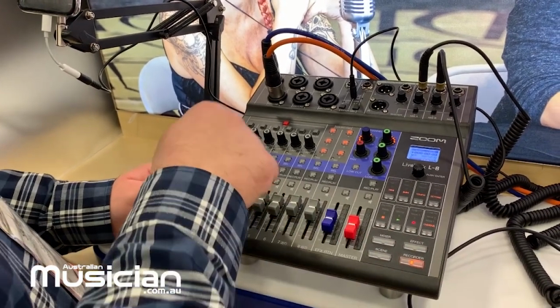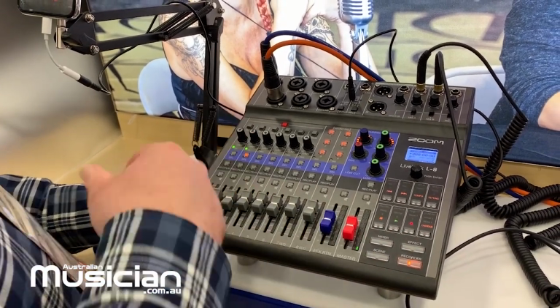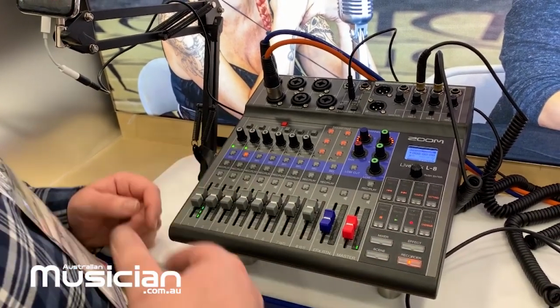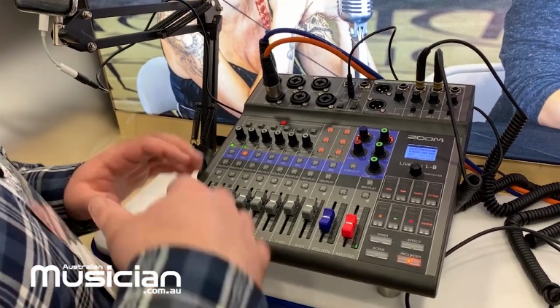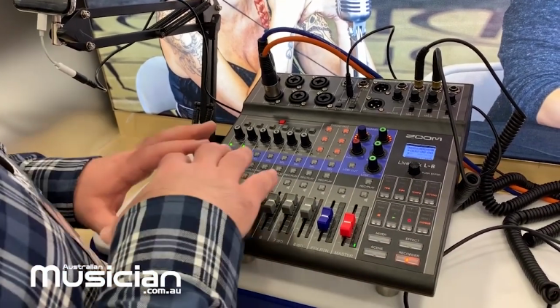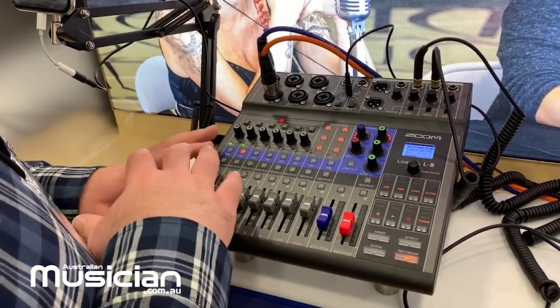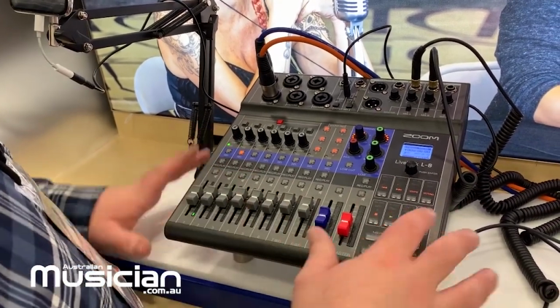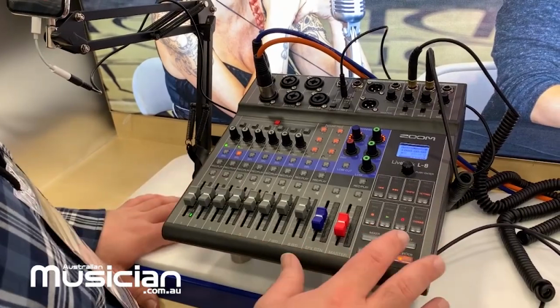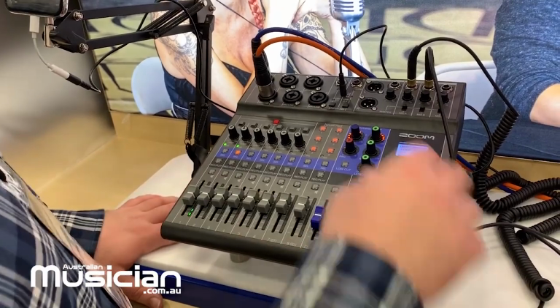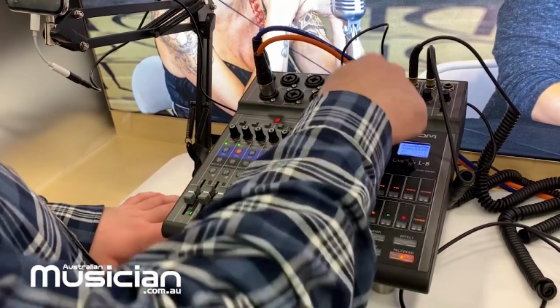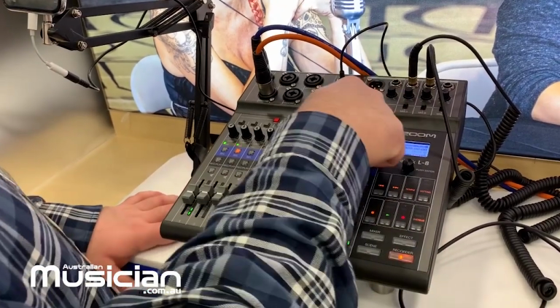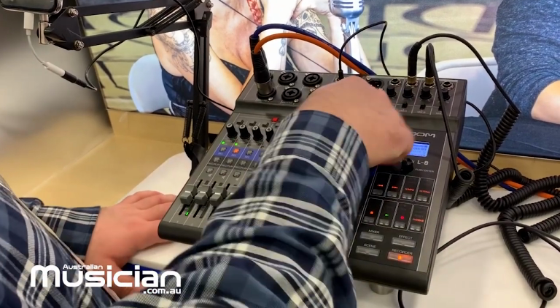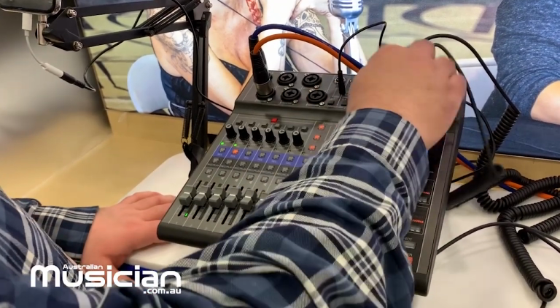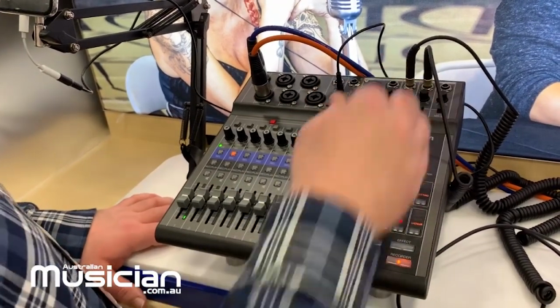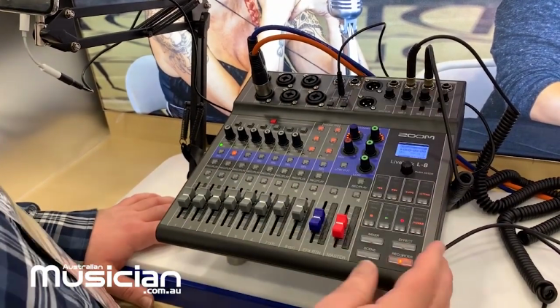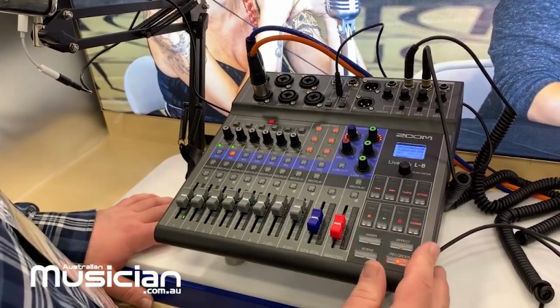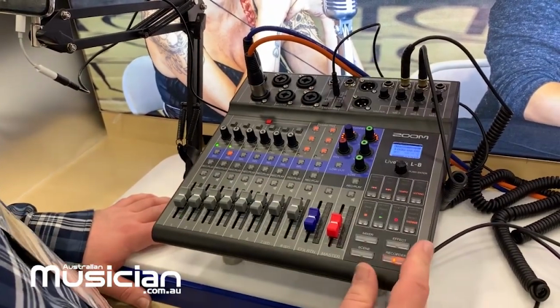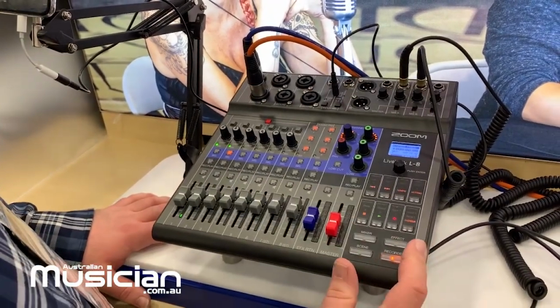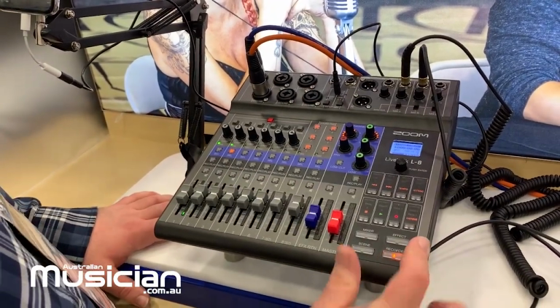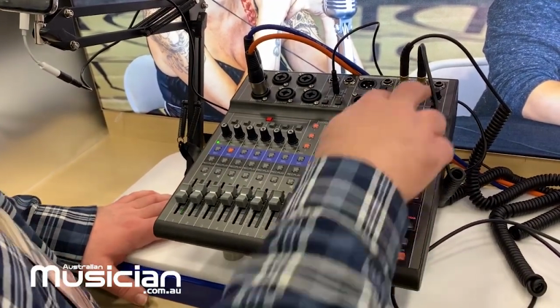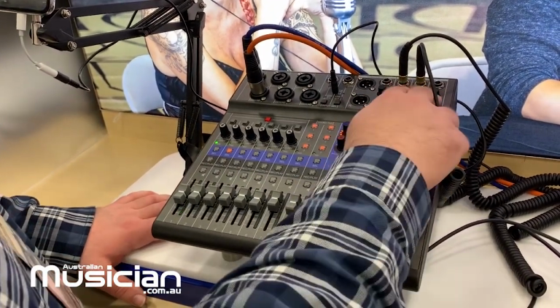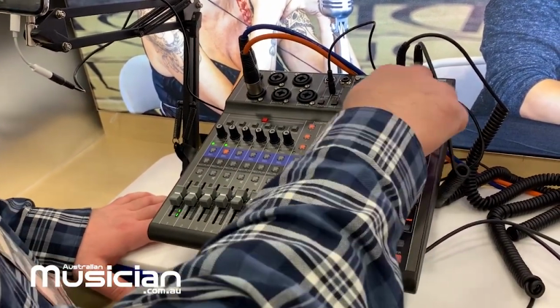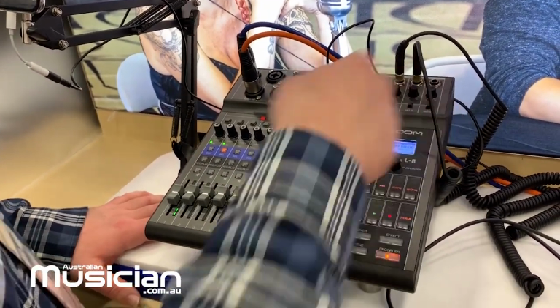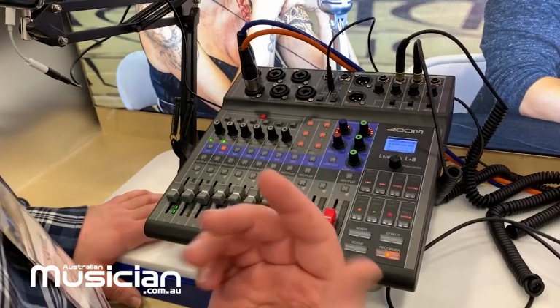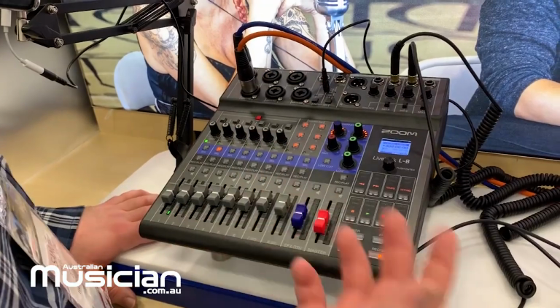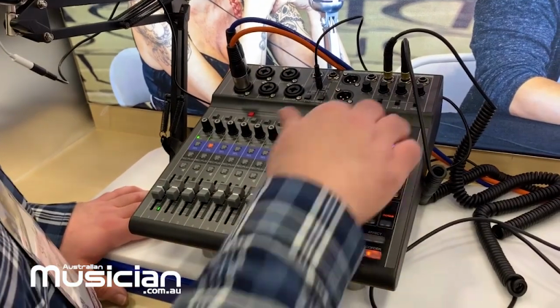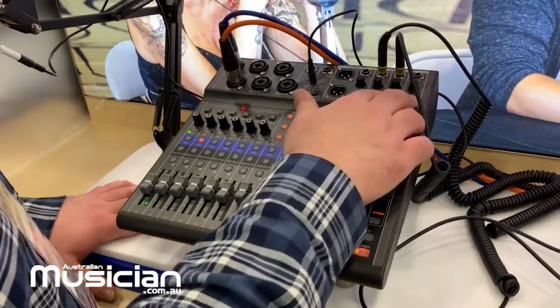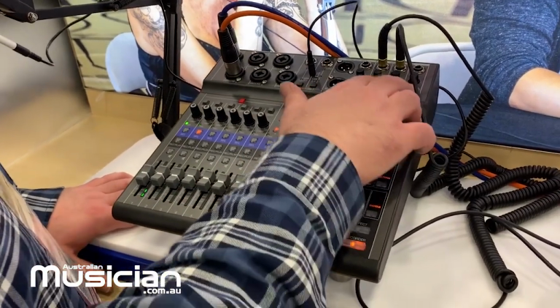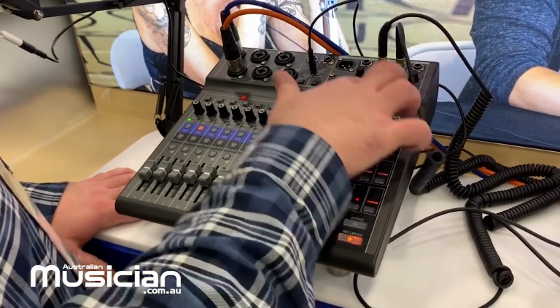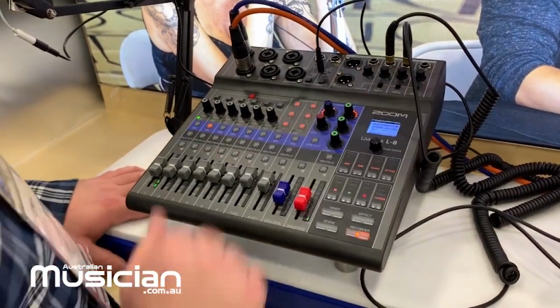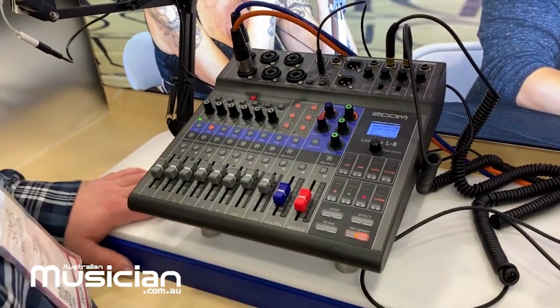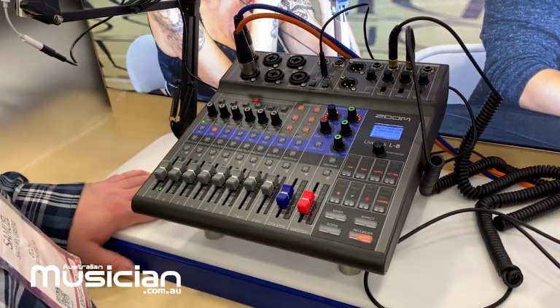On top of being able to do a full mix of that show to my main outputs, I also have four headphone outputs, three of which can actually get a custom monitor mix if you want it.